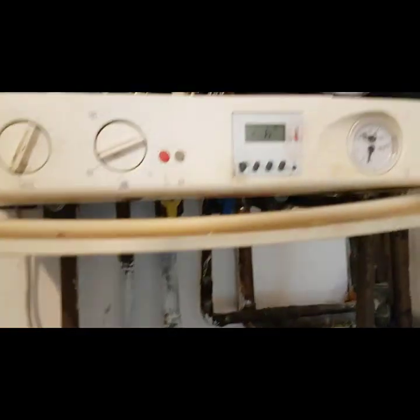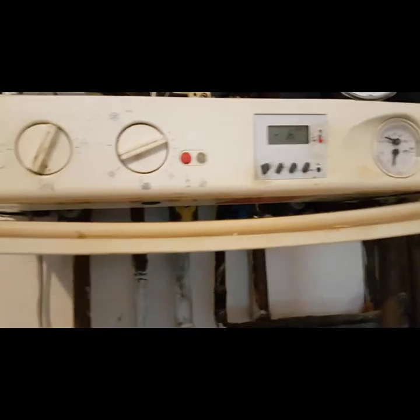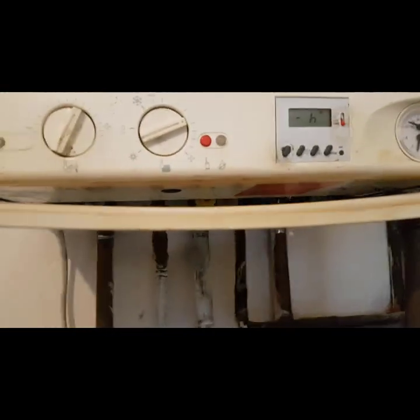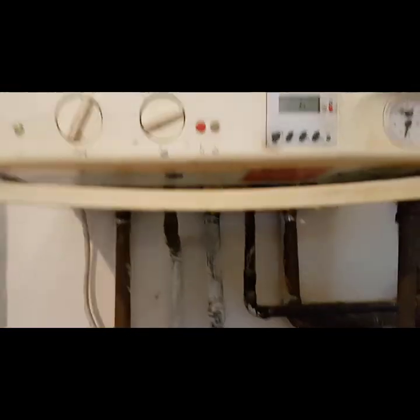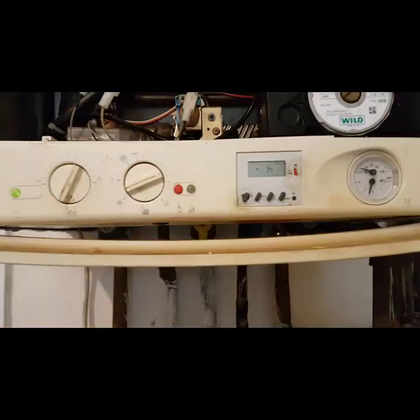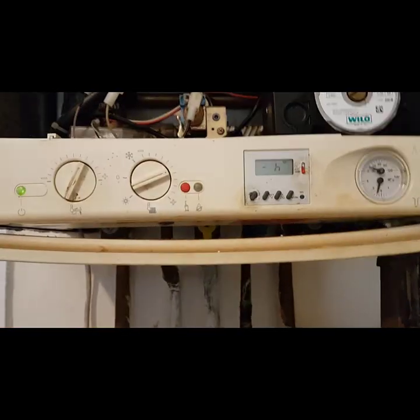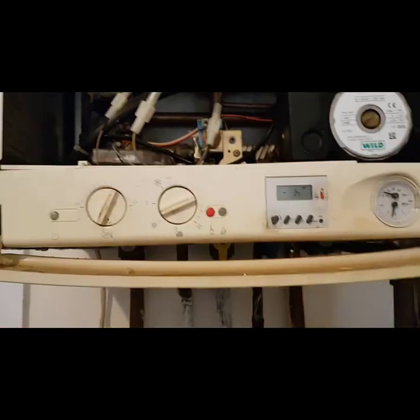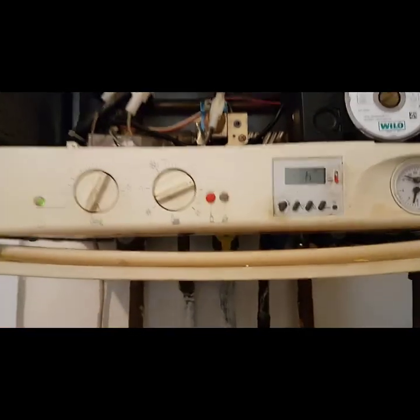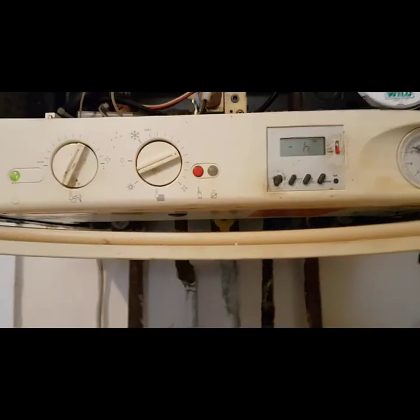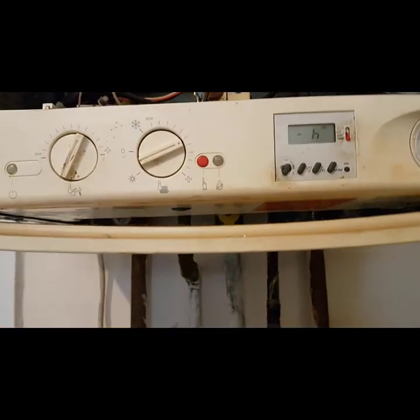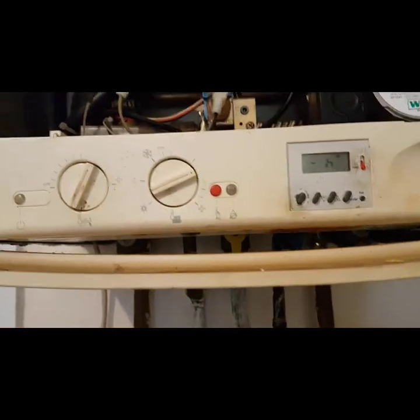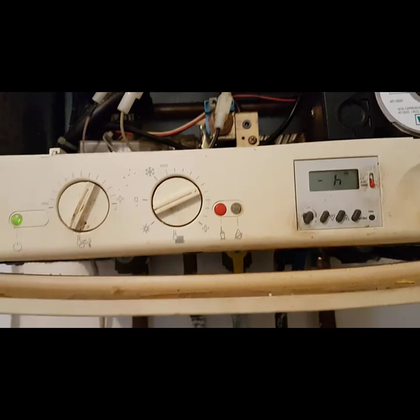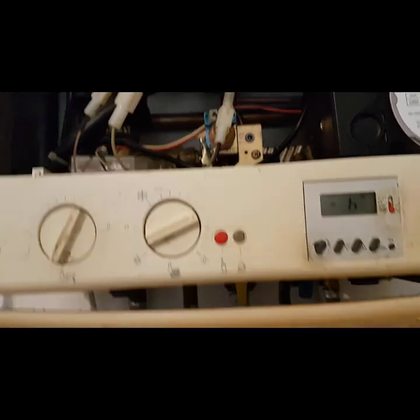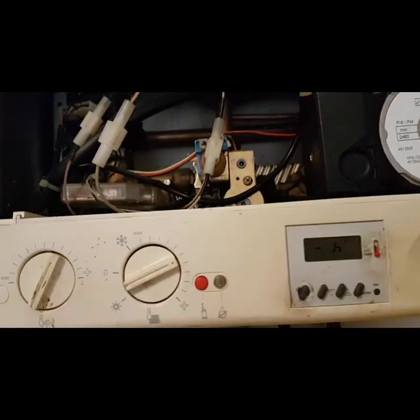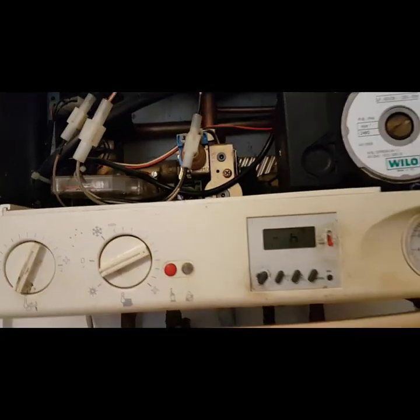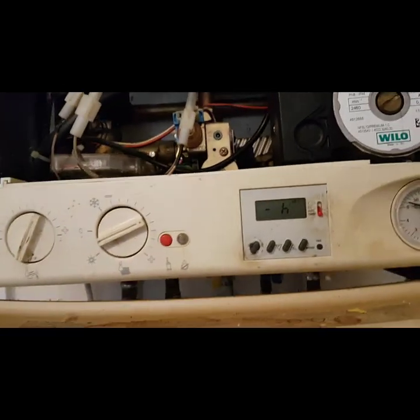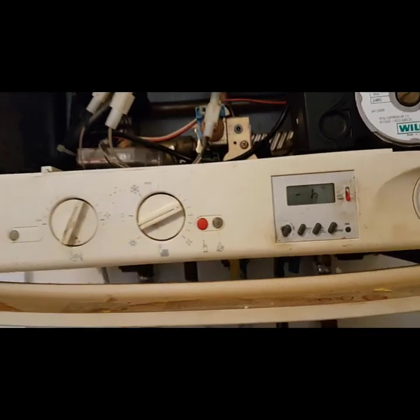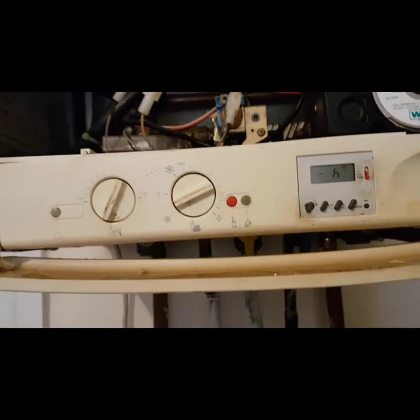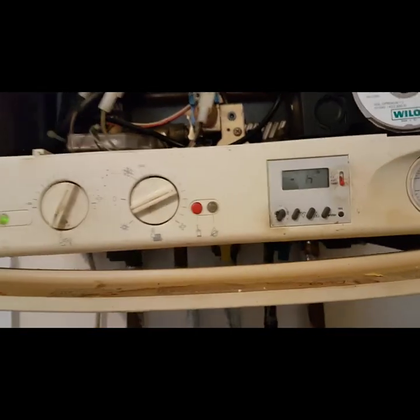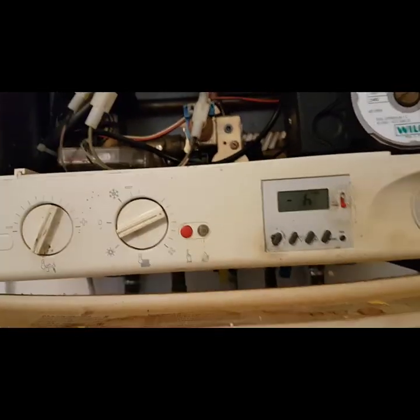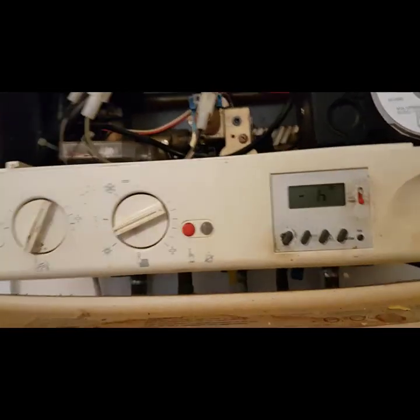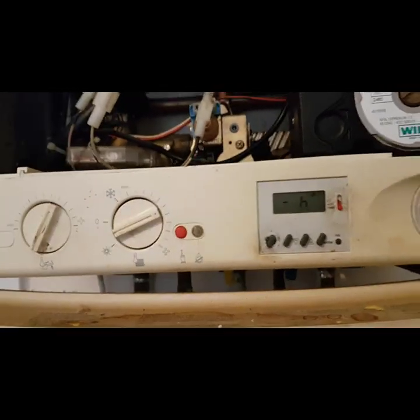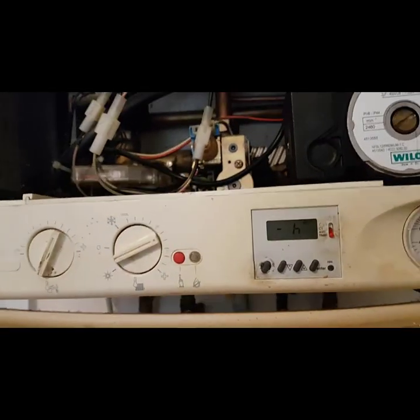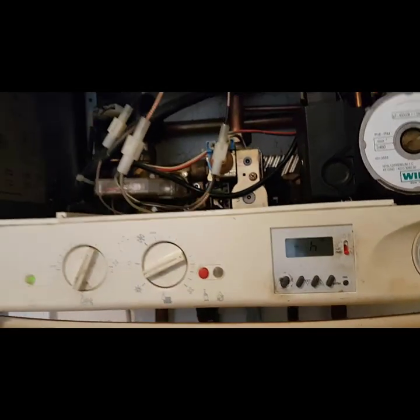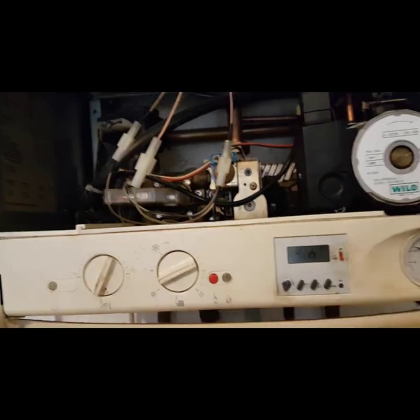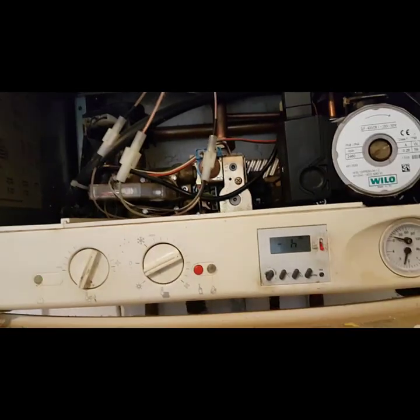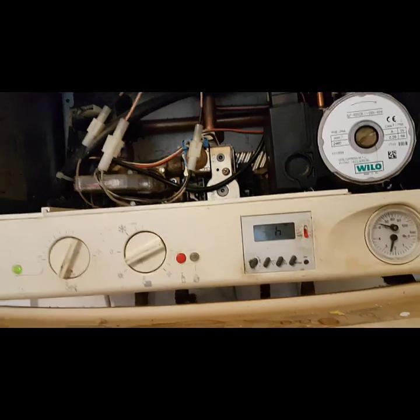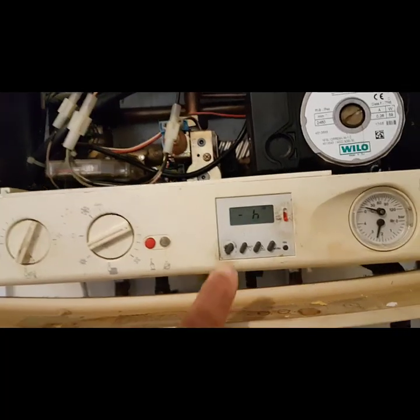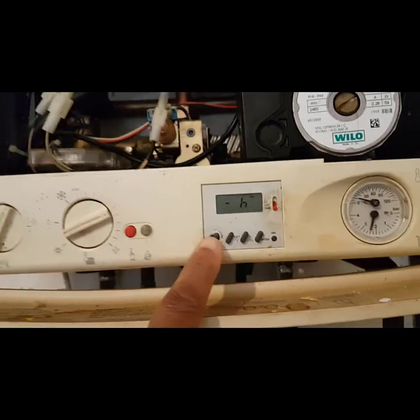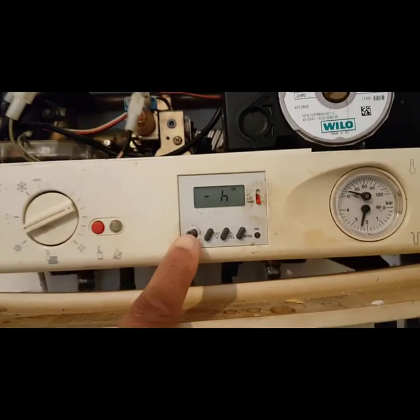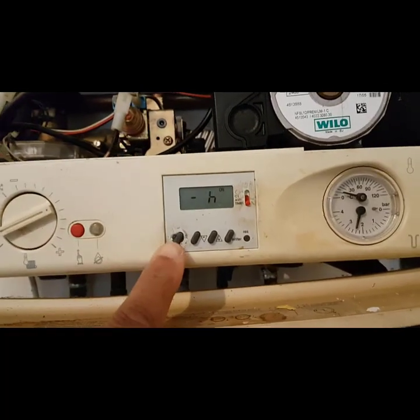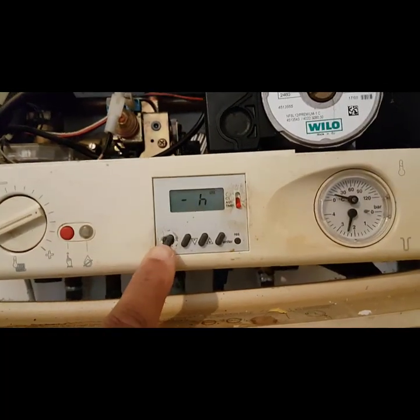So anyway, the main problem is there's no heating and no hot water. I'm just going to go through our local diagnostics to see what's going on. So this is the timer here.